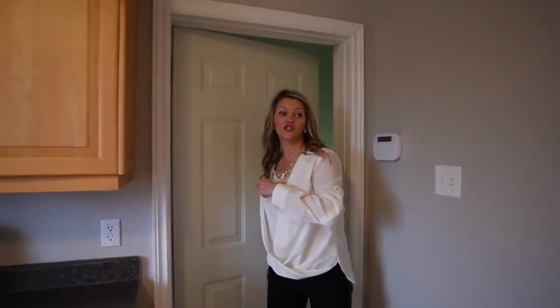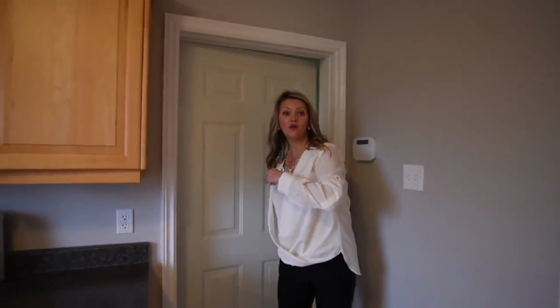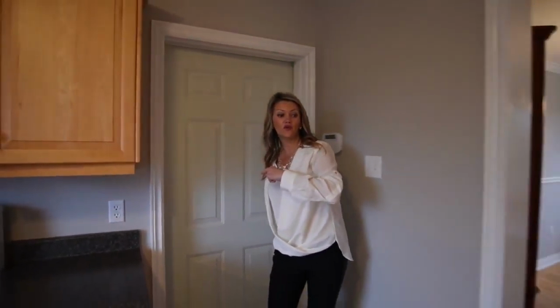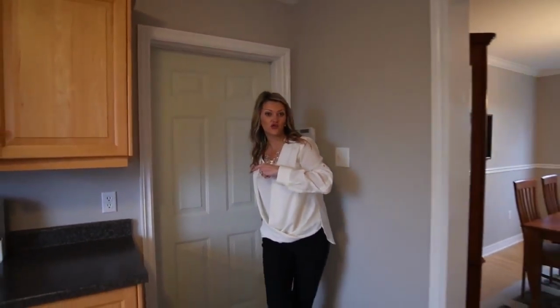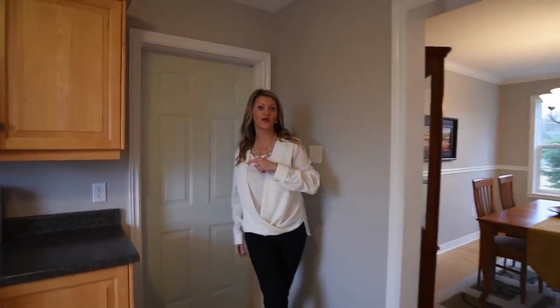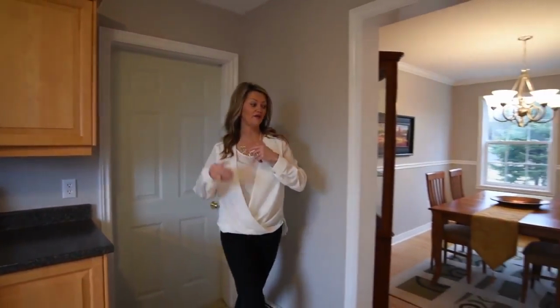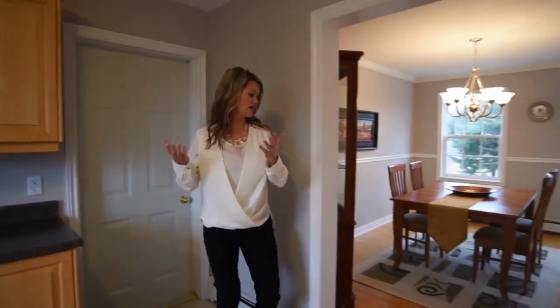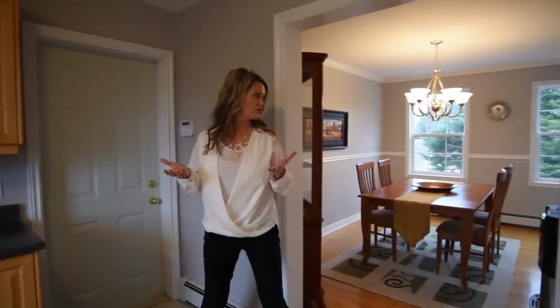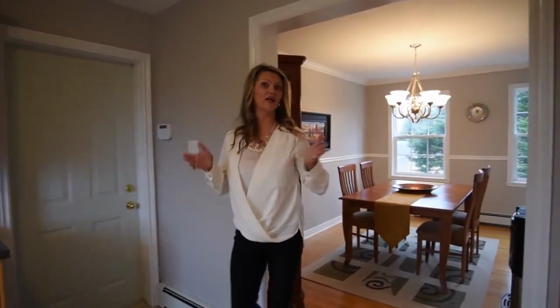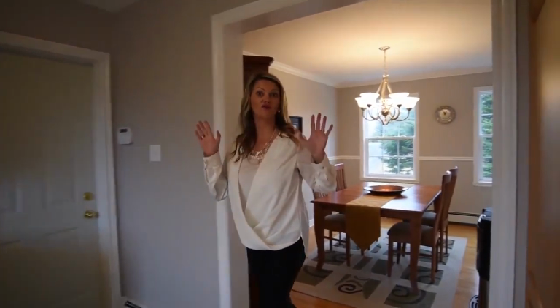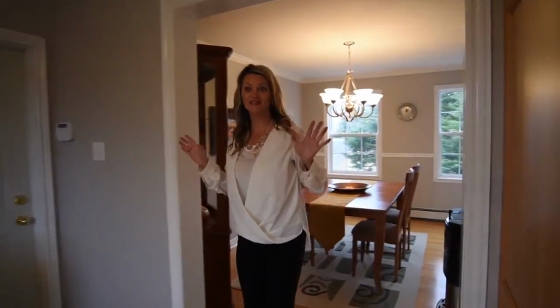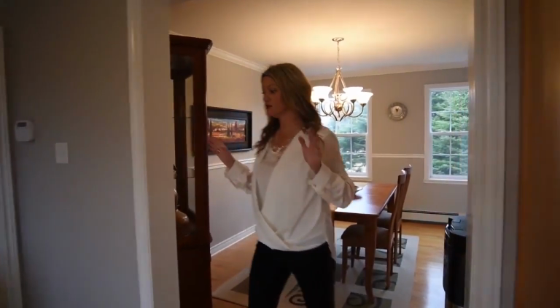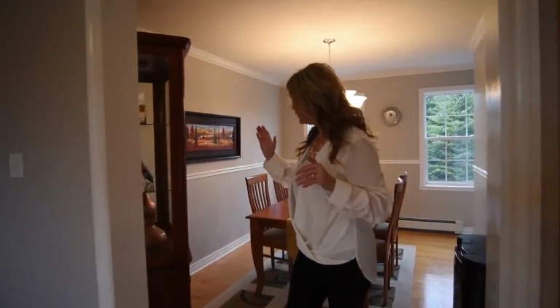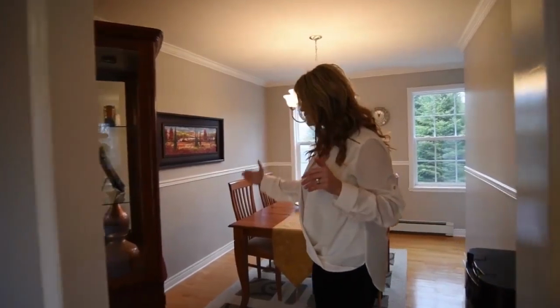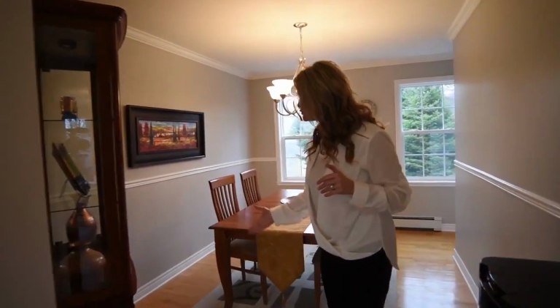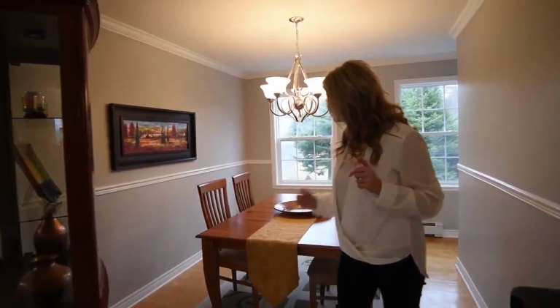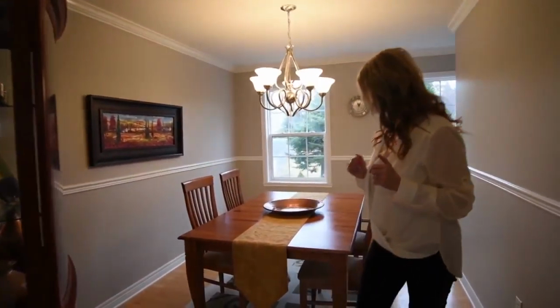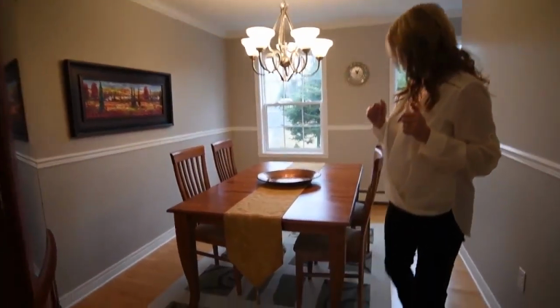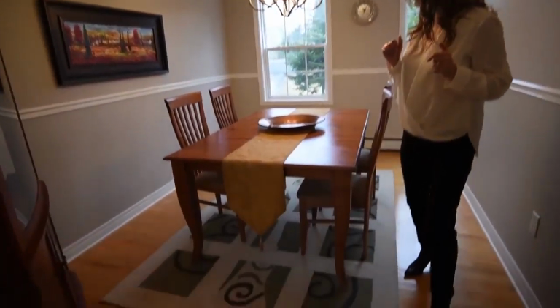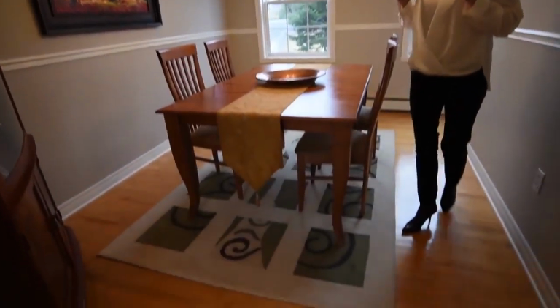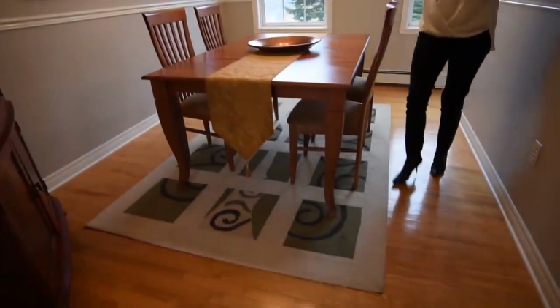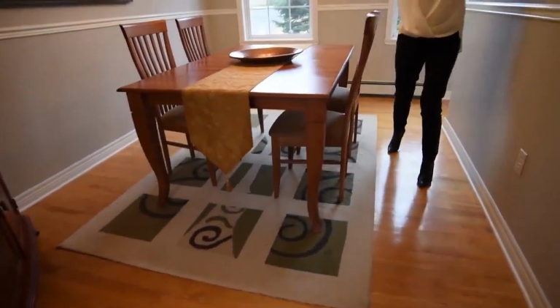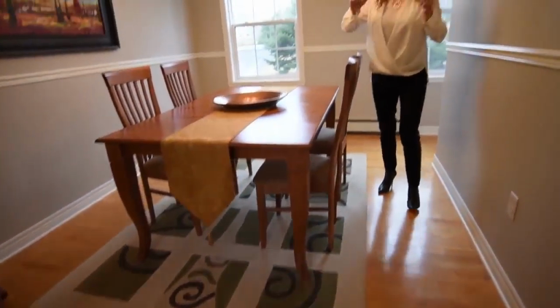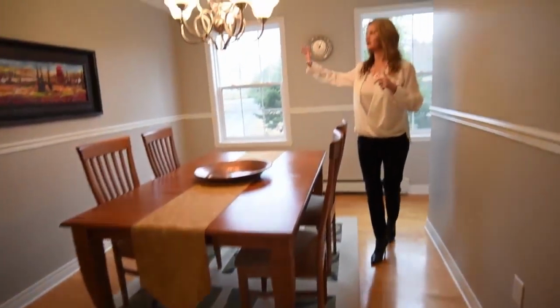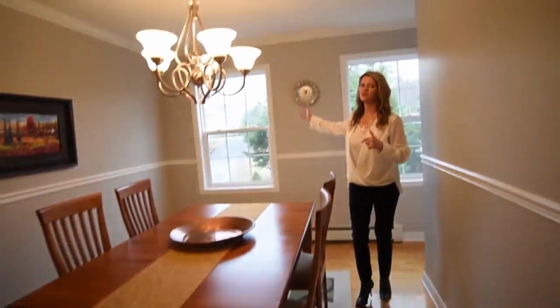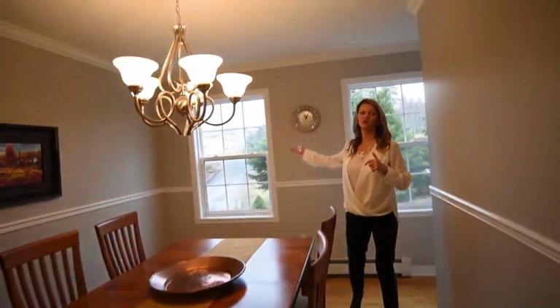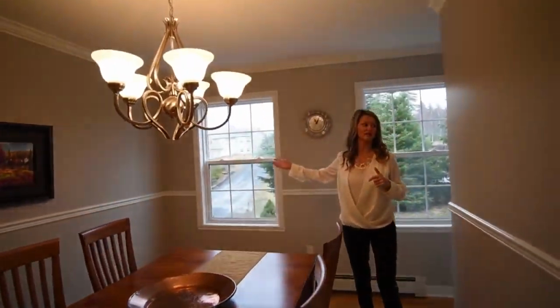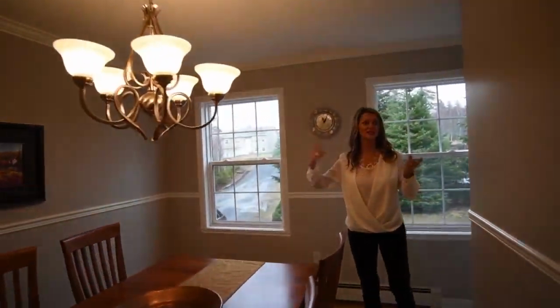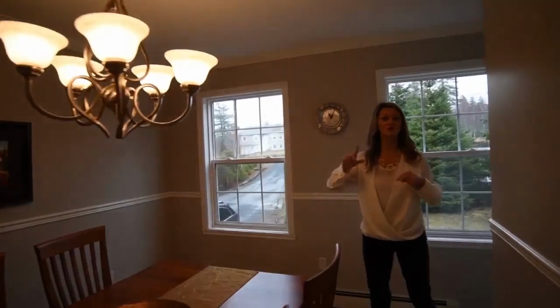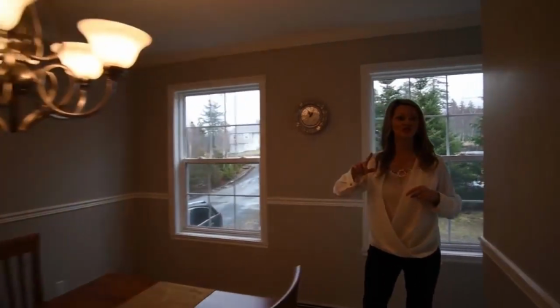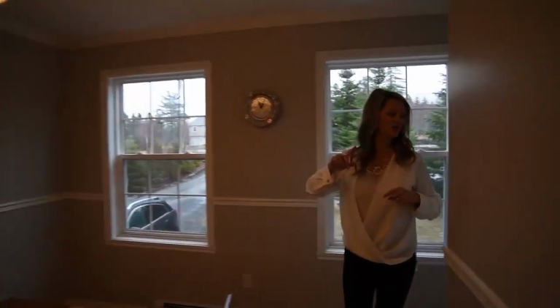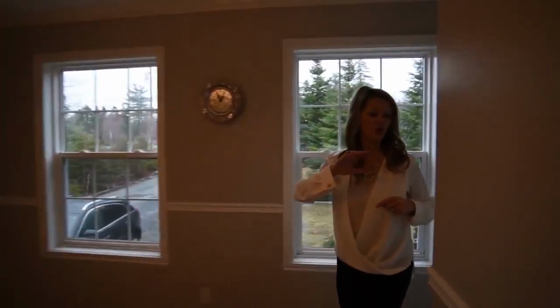Off the garage we have the dining room. Again, it's been freshly painted. We have some beautiful hardwood floors and lots of natural lighting. Let's go upstairs so I can show you more.